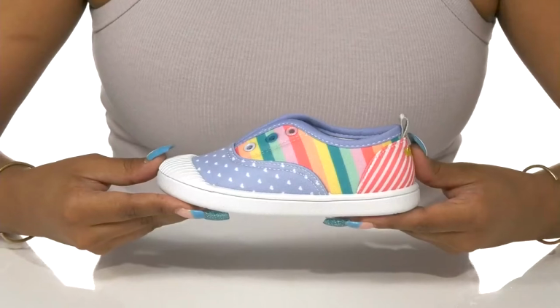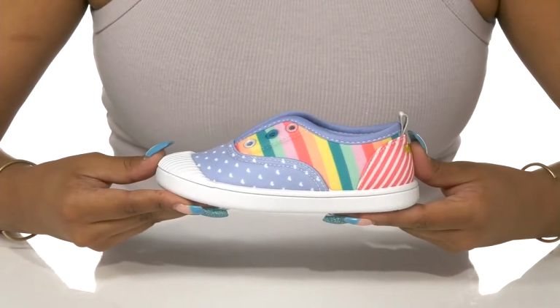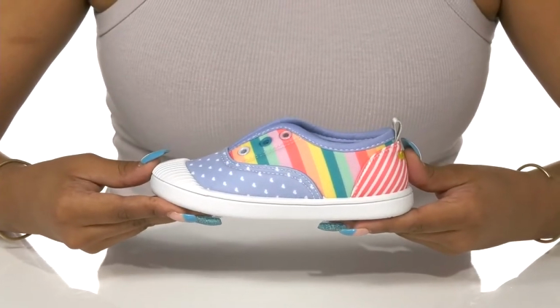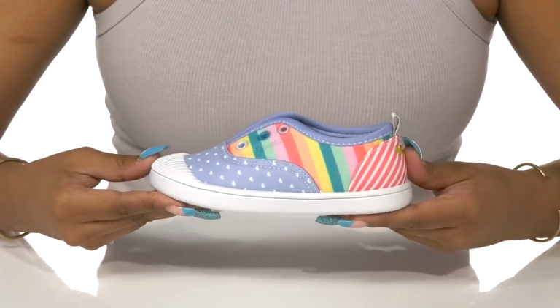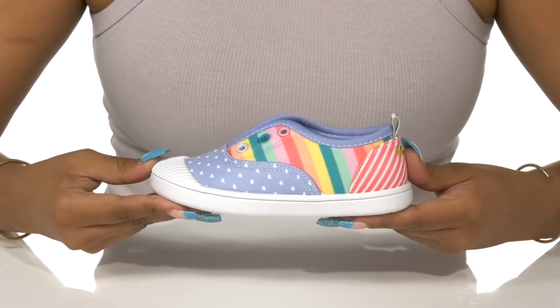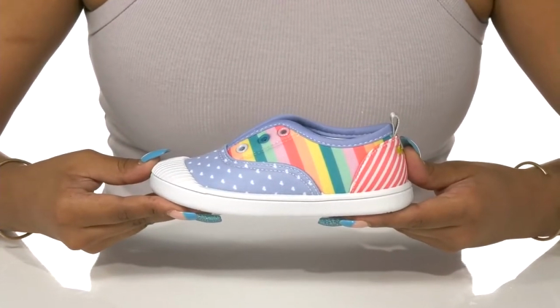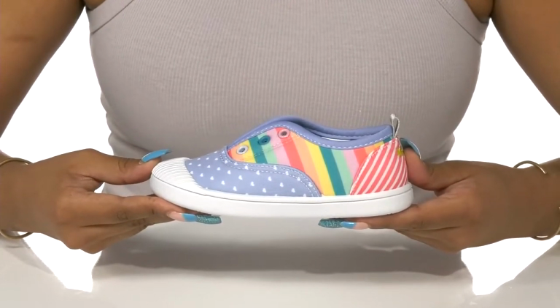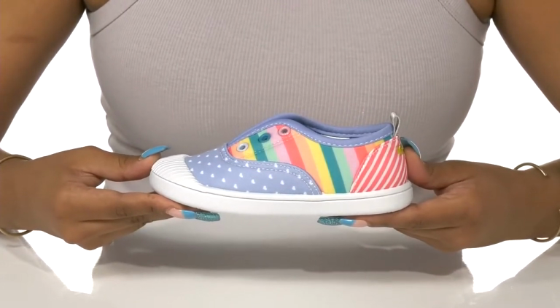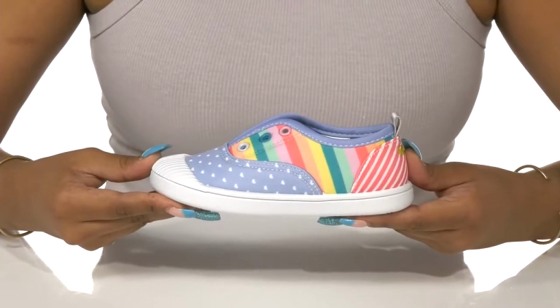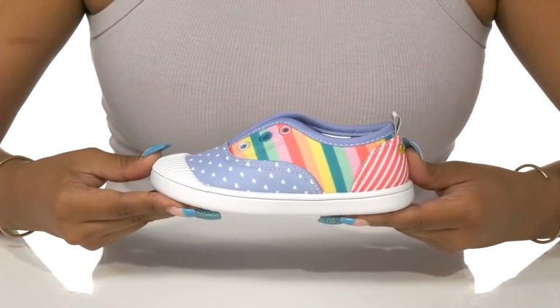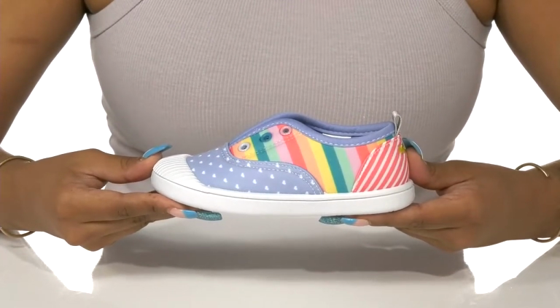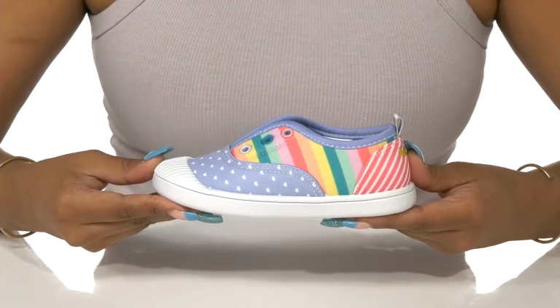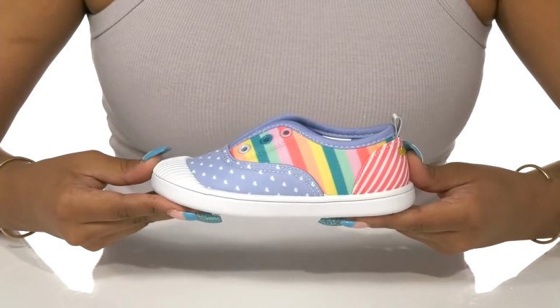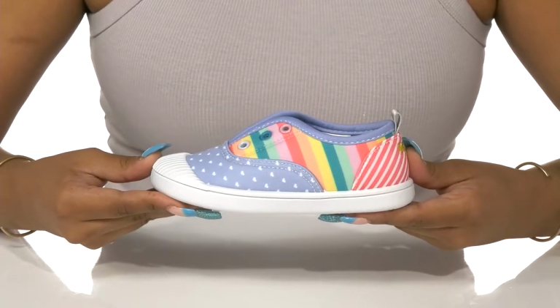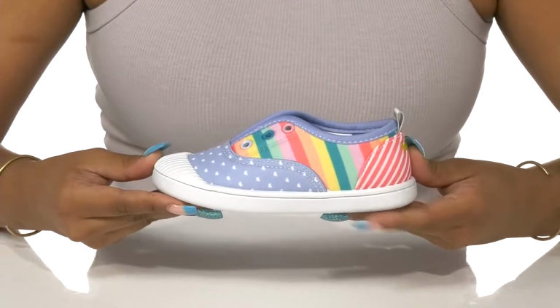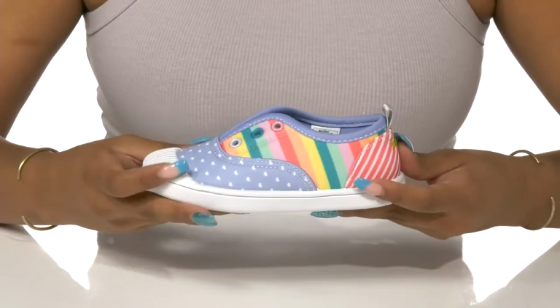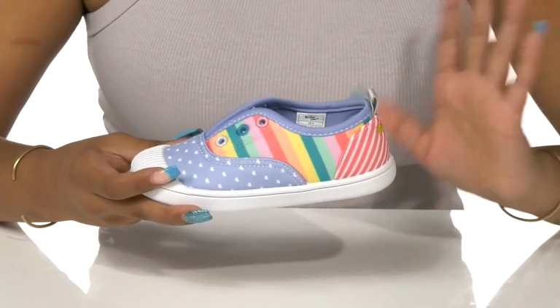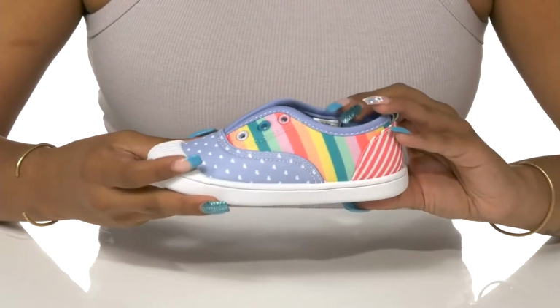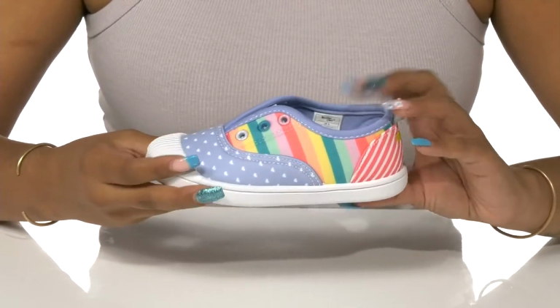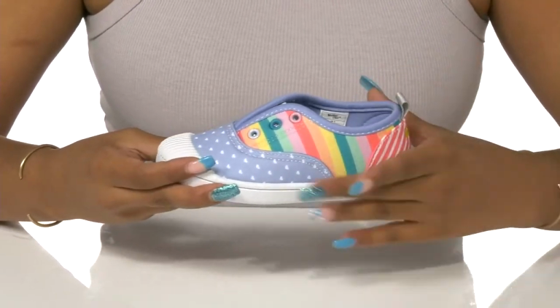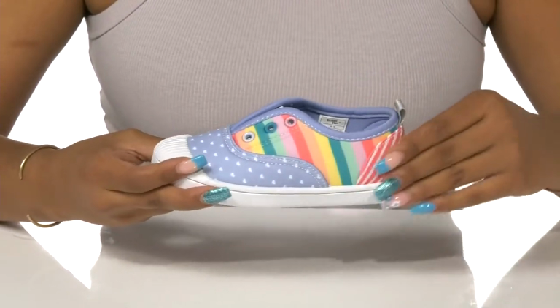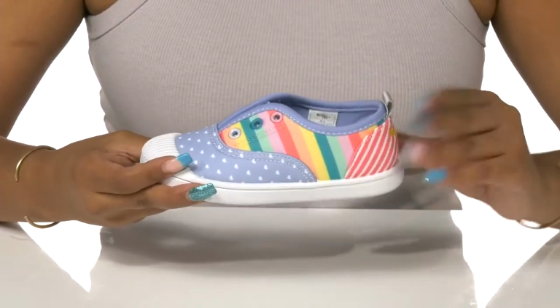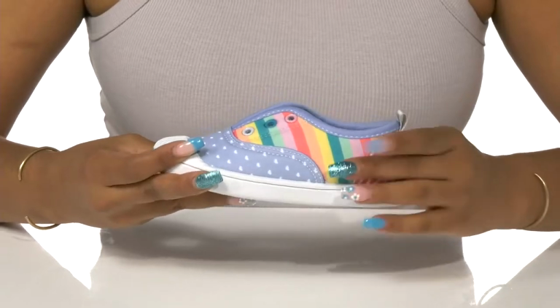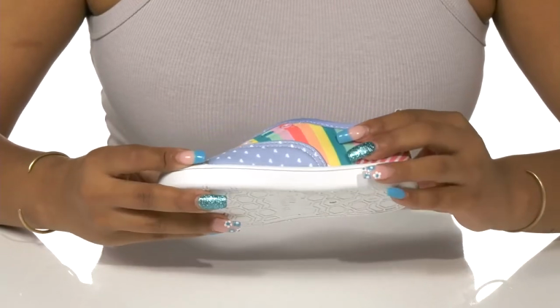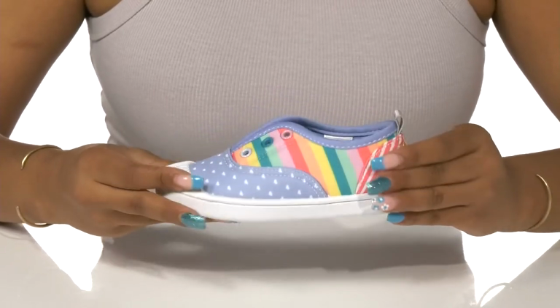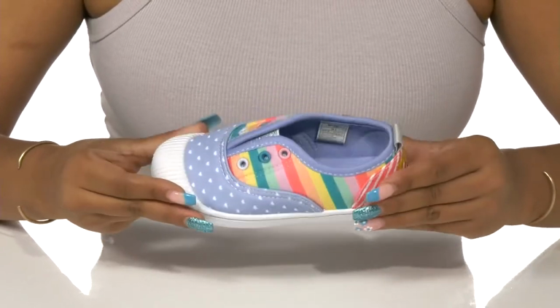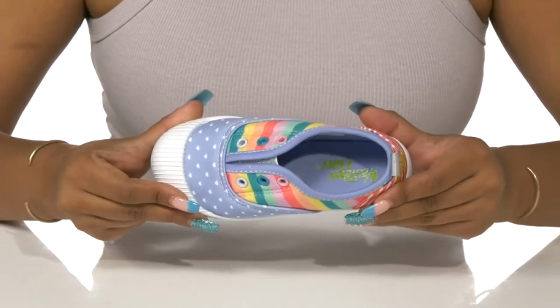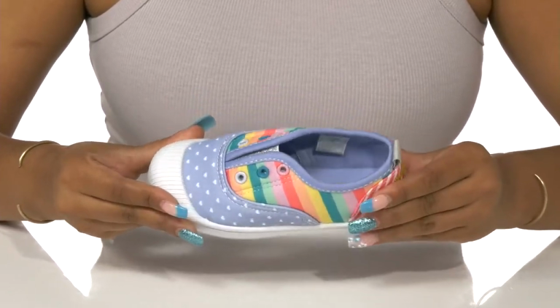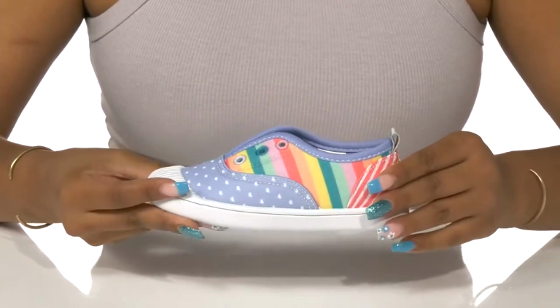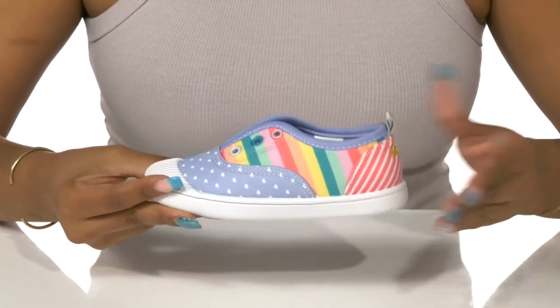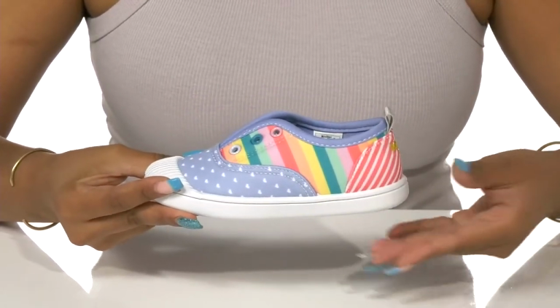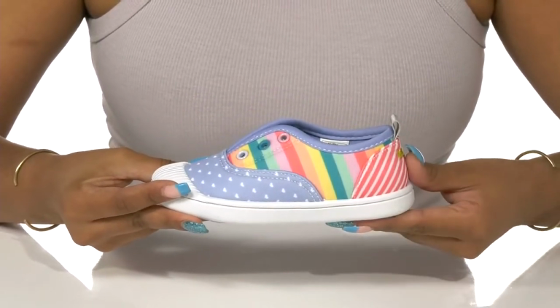Let your child keep it stylish while keeping it comfy and cool in the Jetty Sneaker by Western Chief Kids. They'll love this textile upper that features multiple patterns and has a very colorful appeal, perfect for versatile wear and for the season.